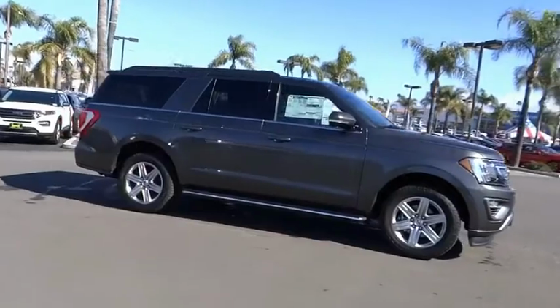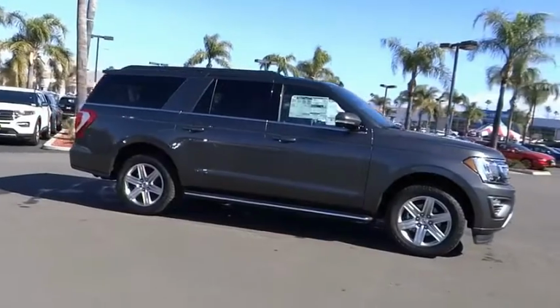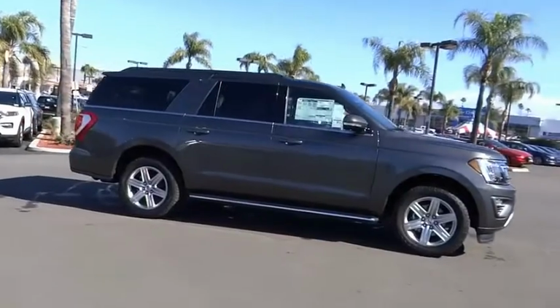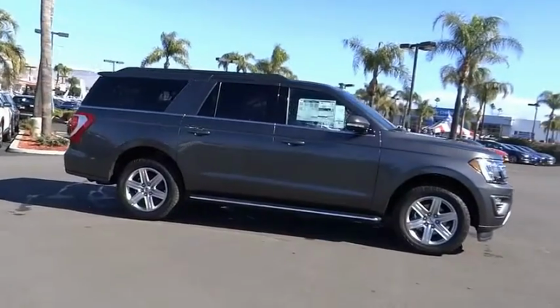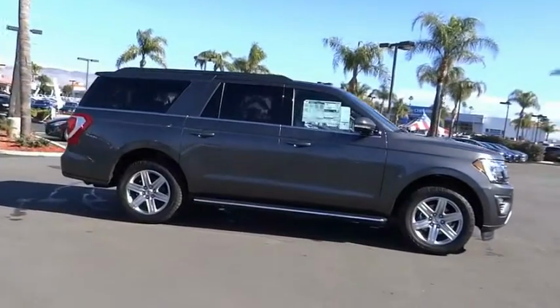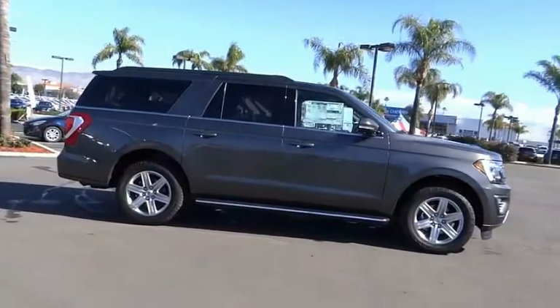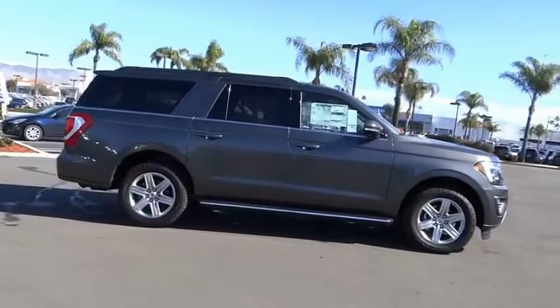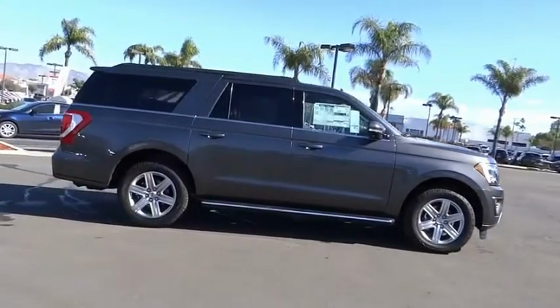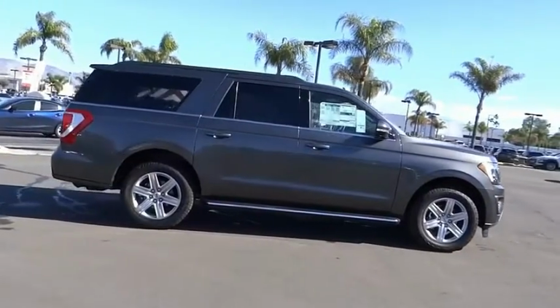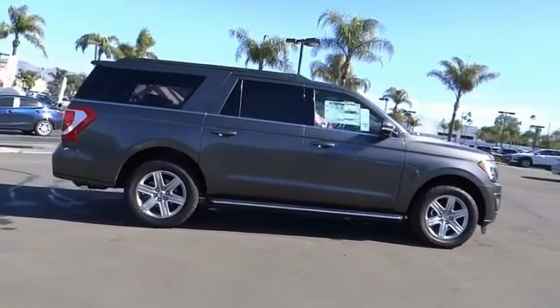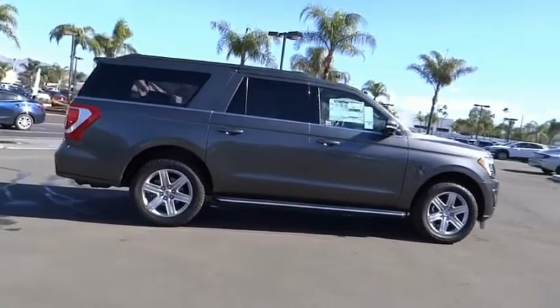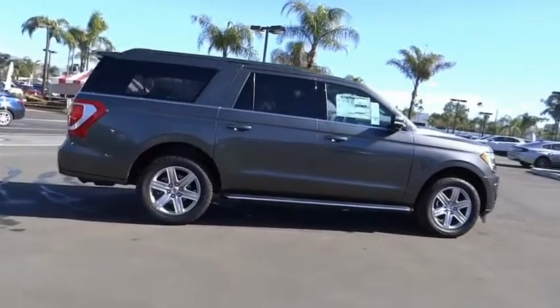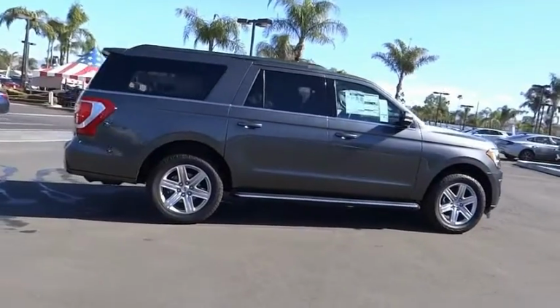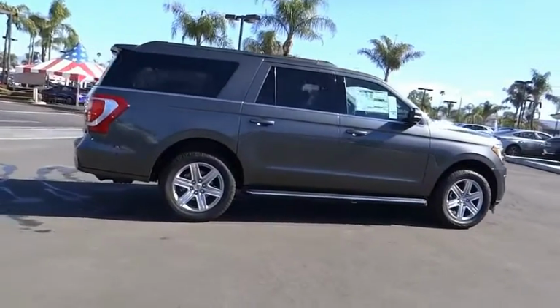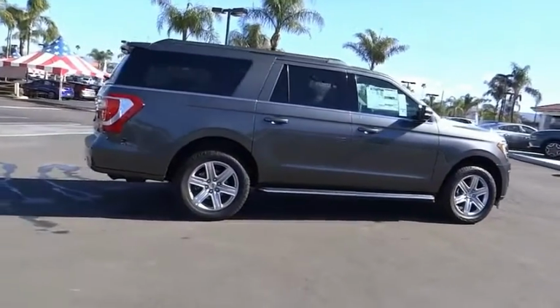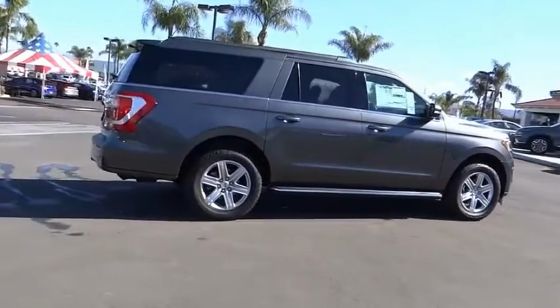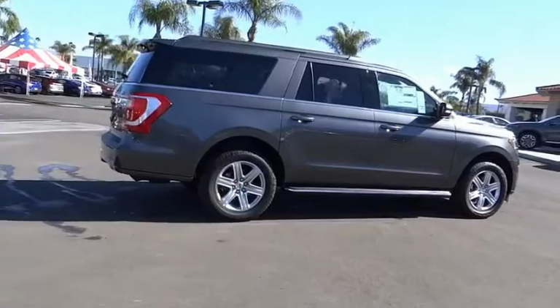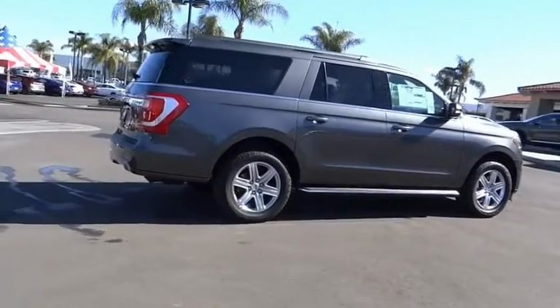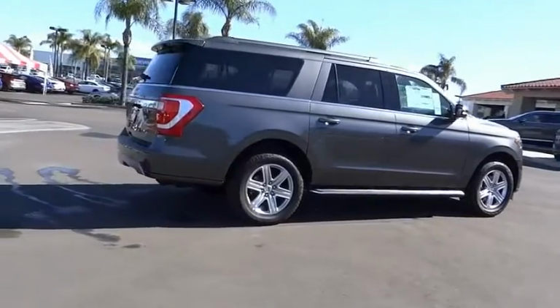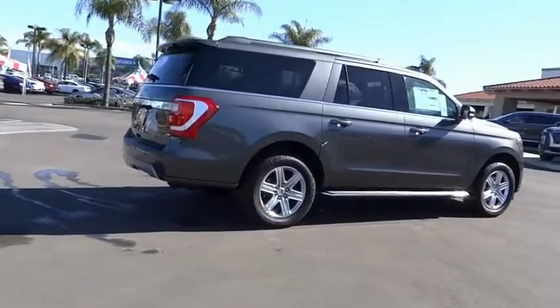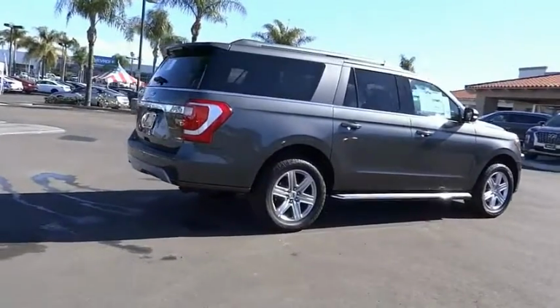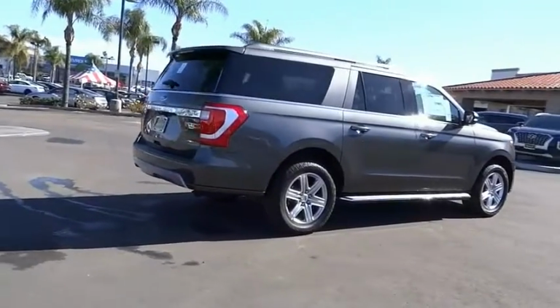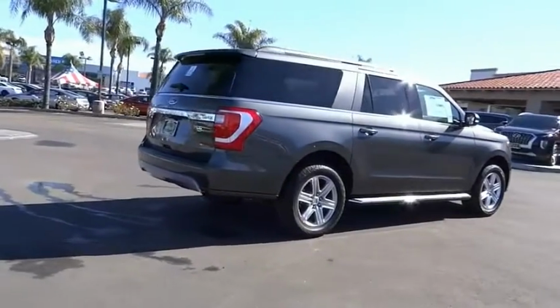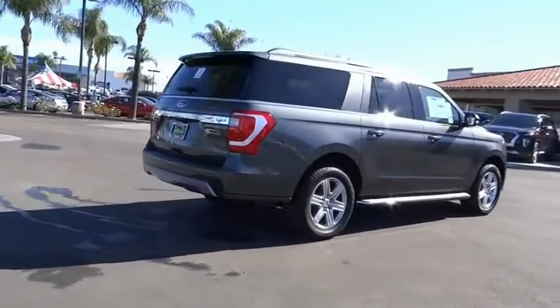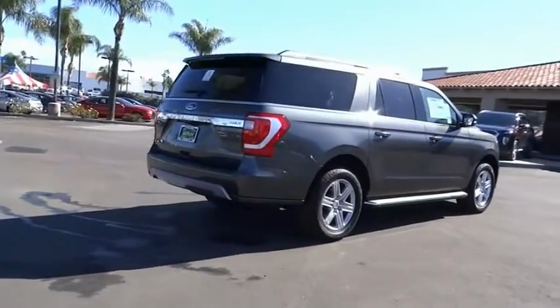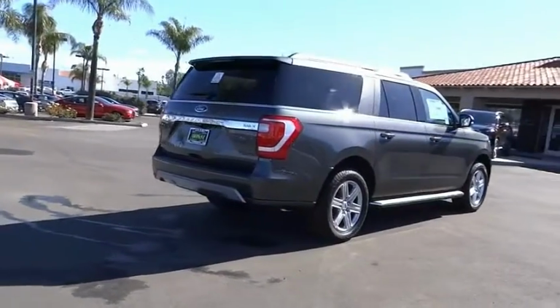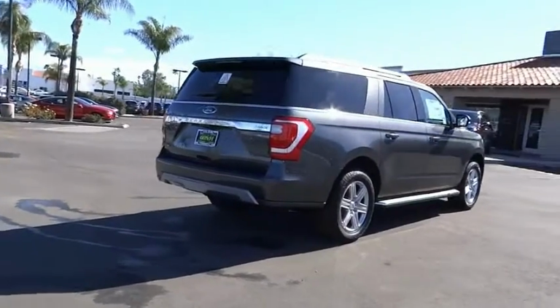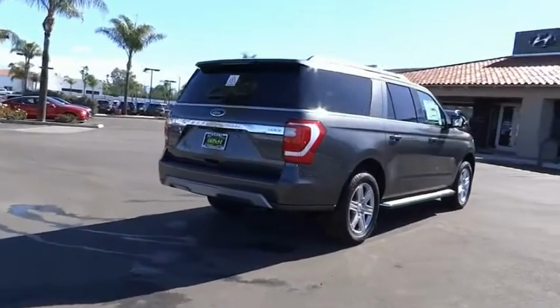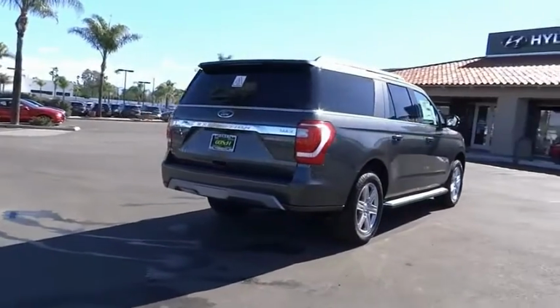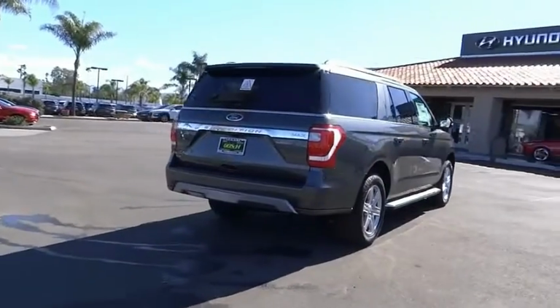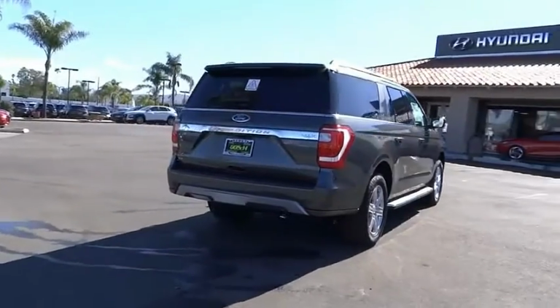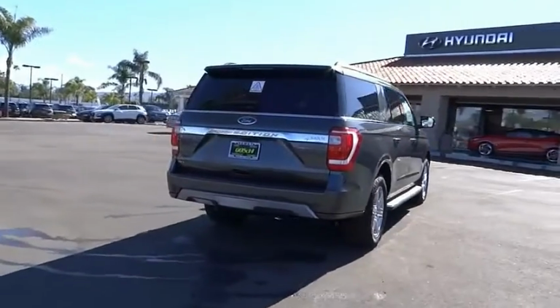This vehicle has less than 100 miles. Here are some of this vehicle's great options: electronic stability control, alloy wheels, power lift gate, brake assist.